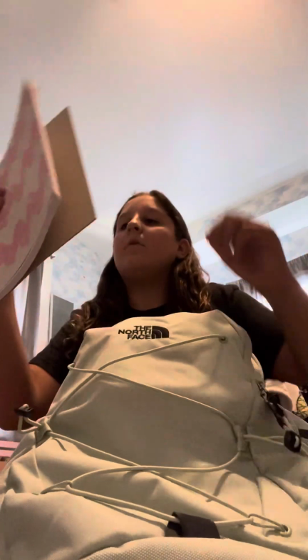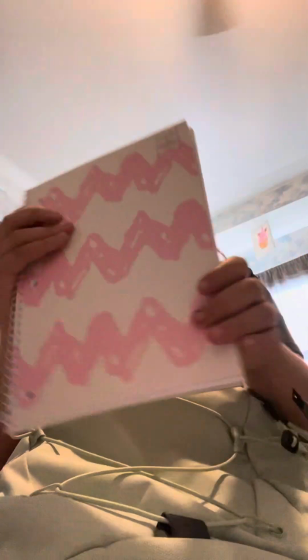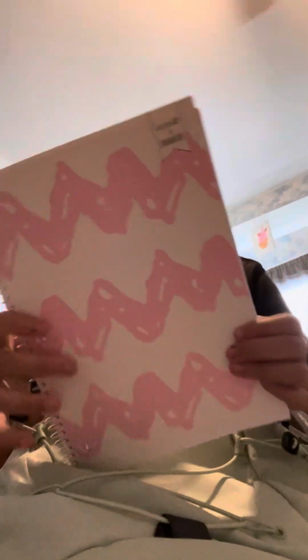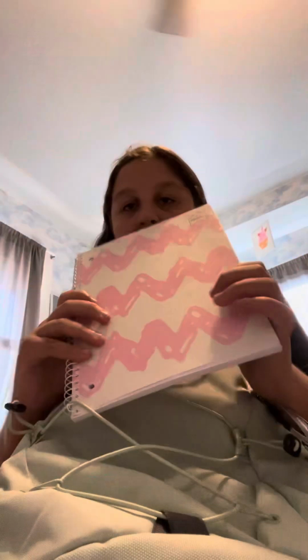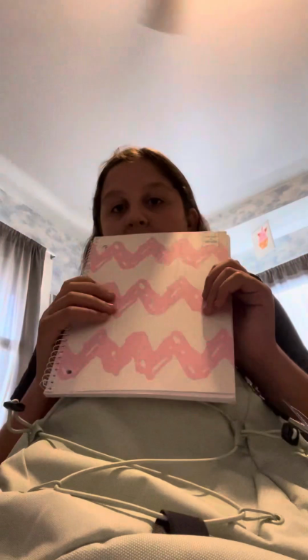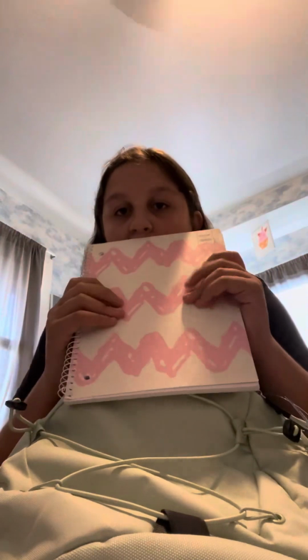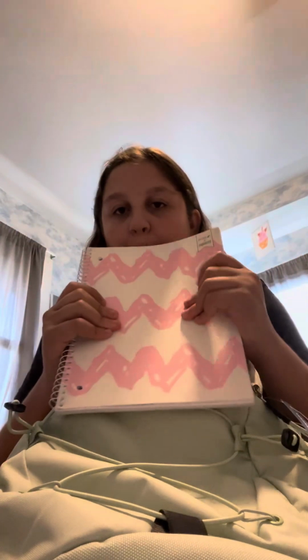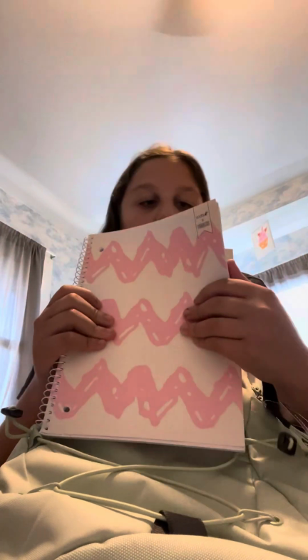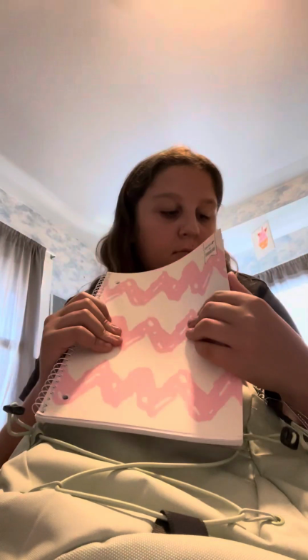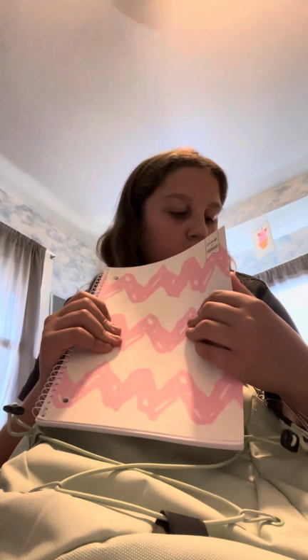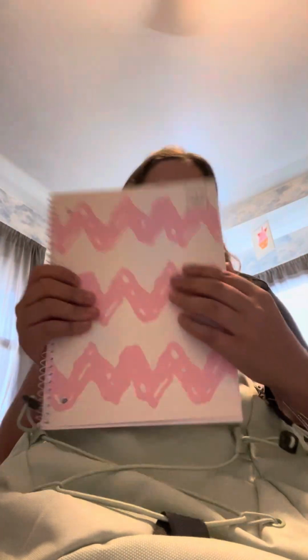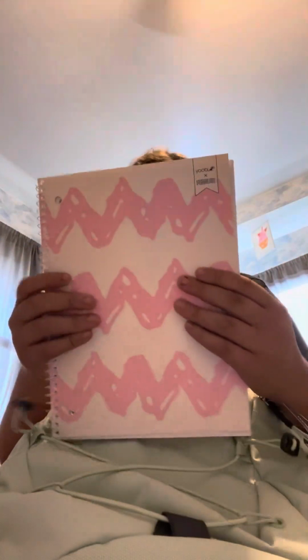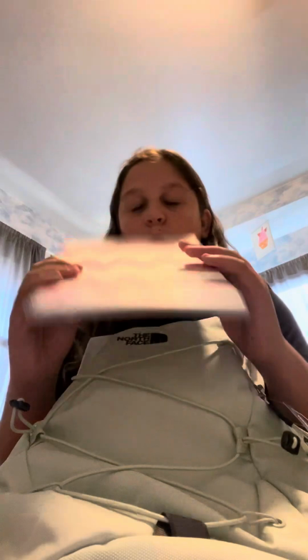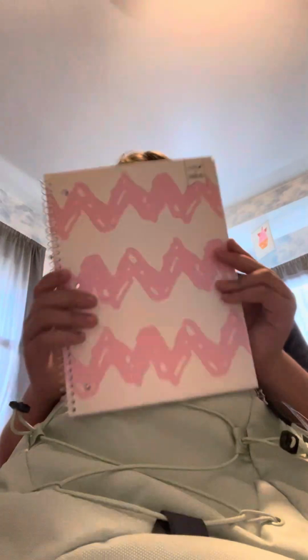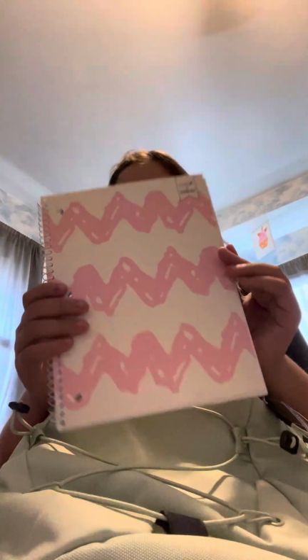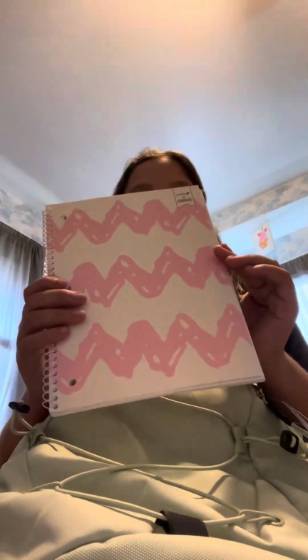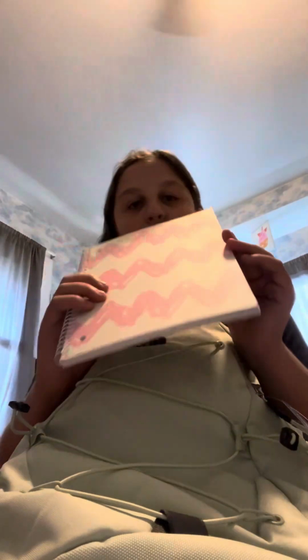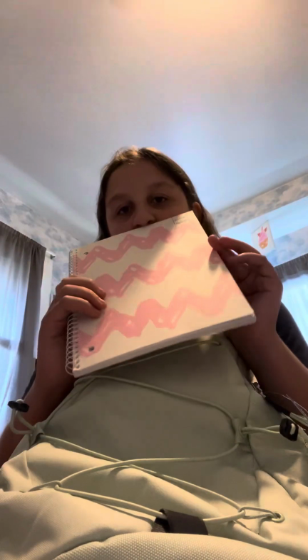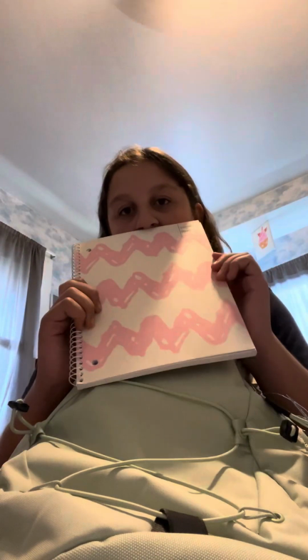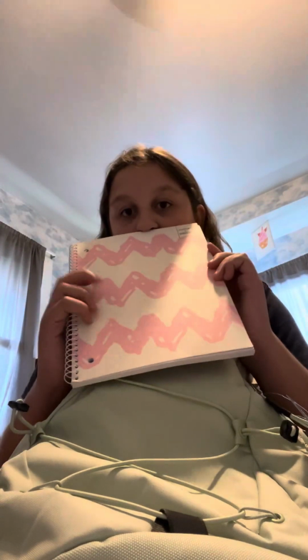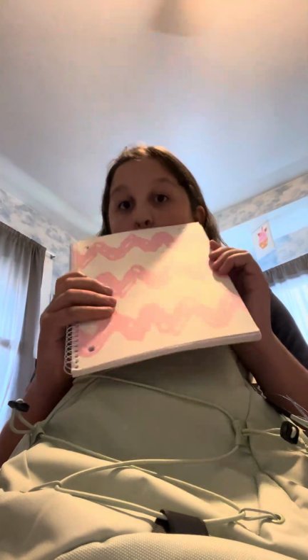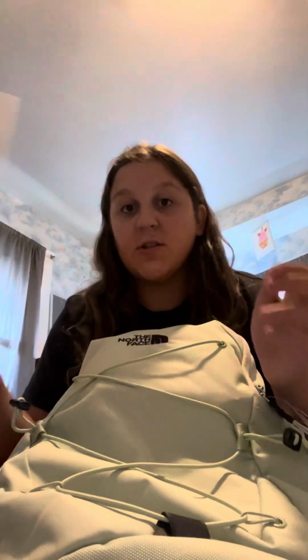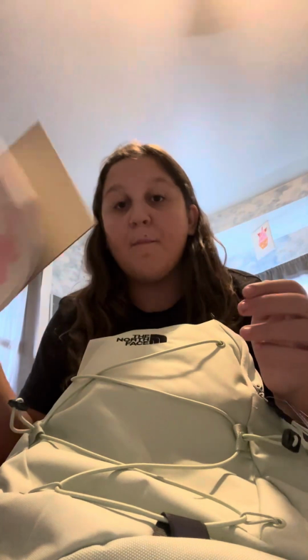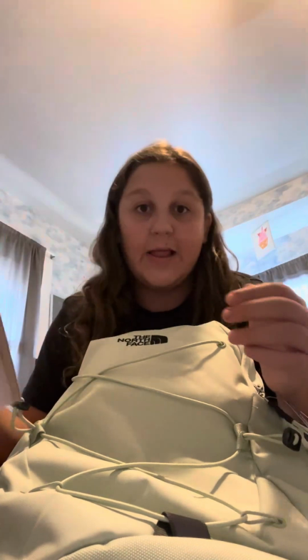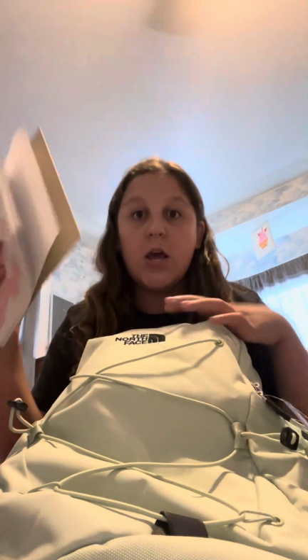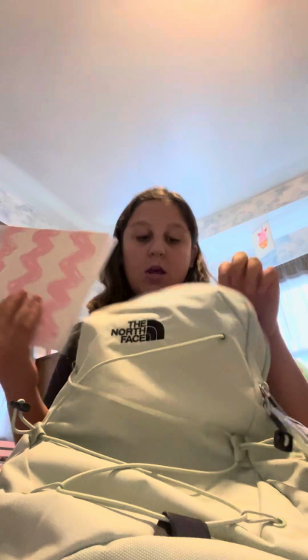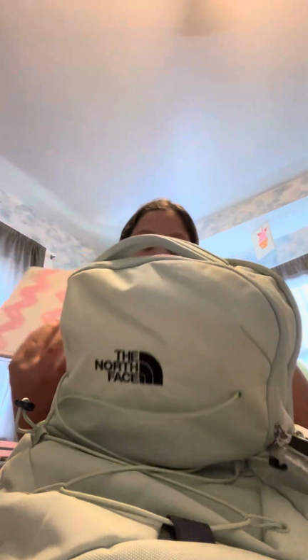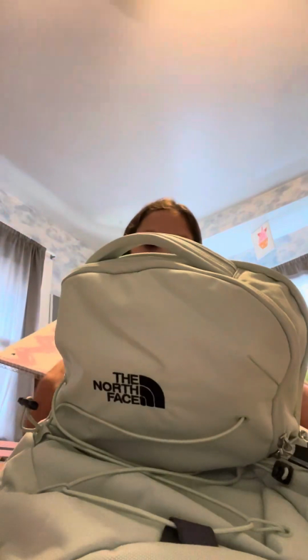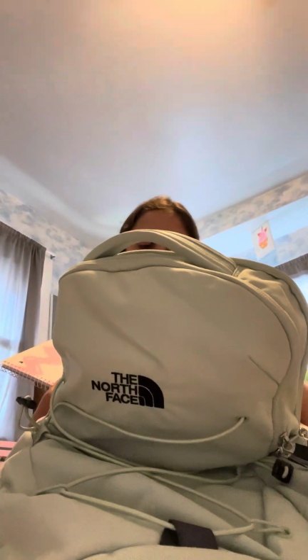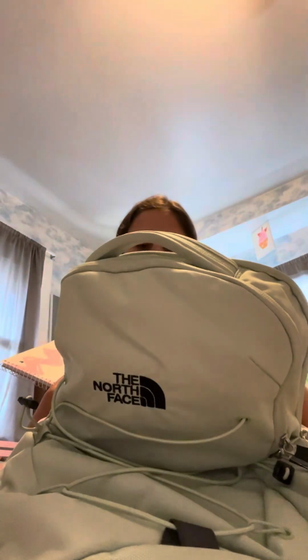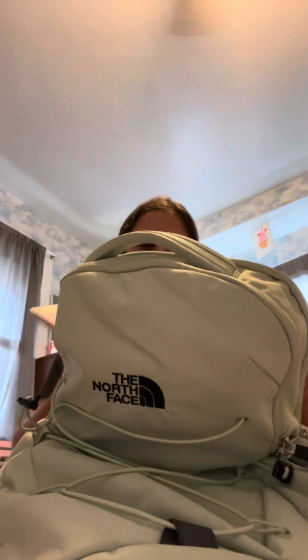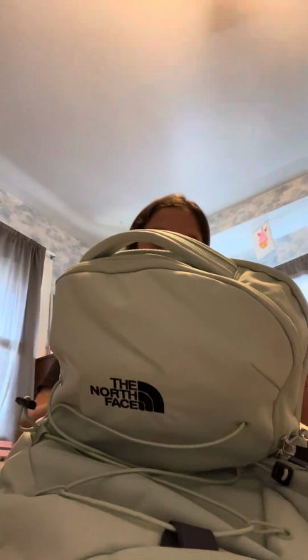I have this little homework folder — this is homework, so you do math in here. Okay, we gotta put that back.